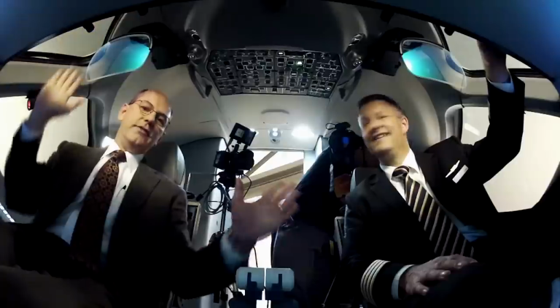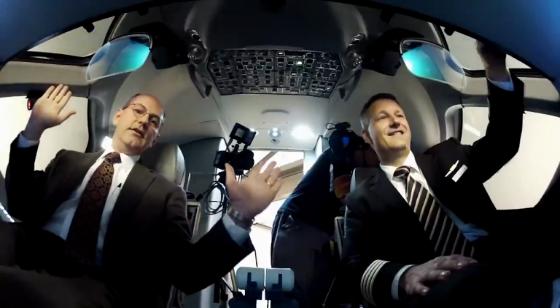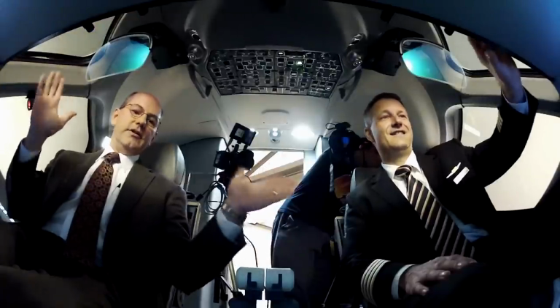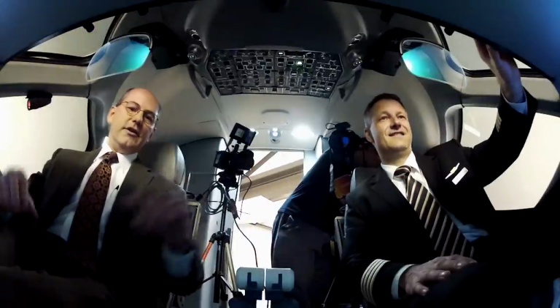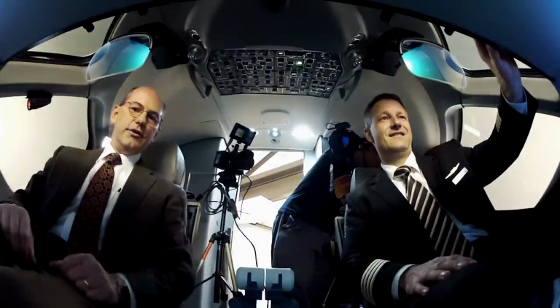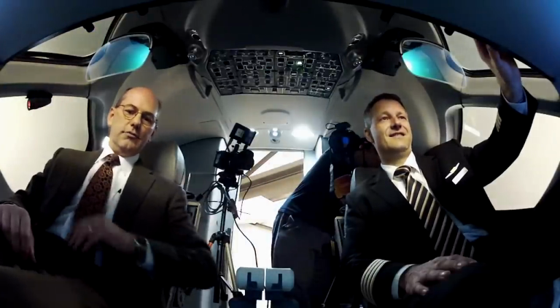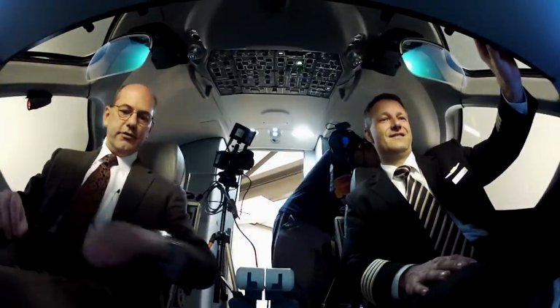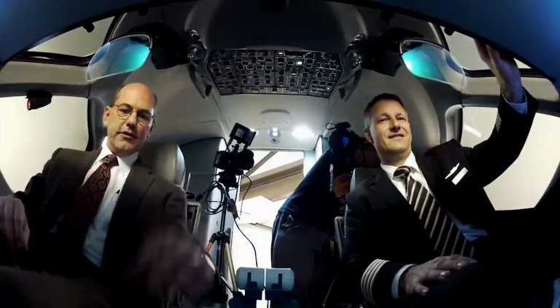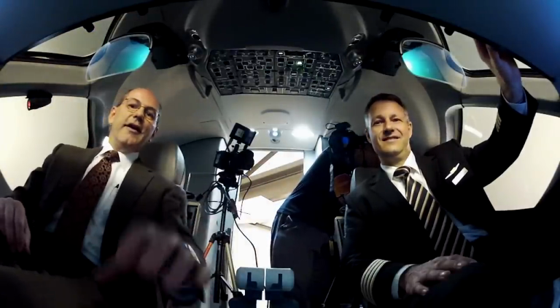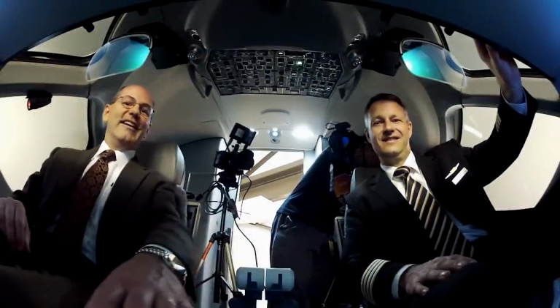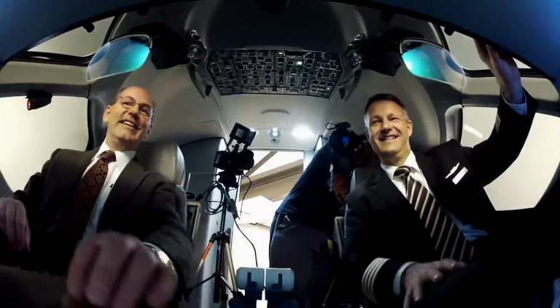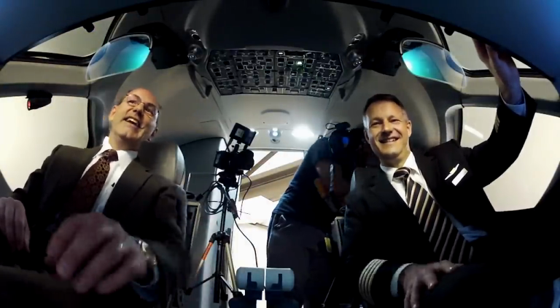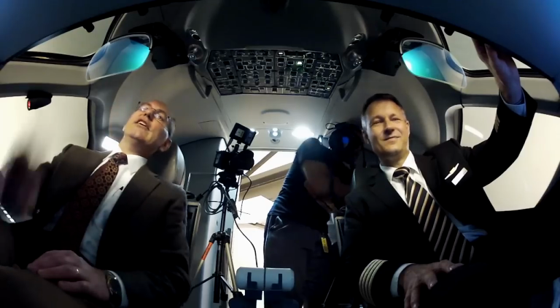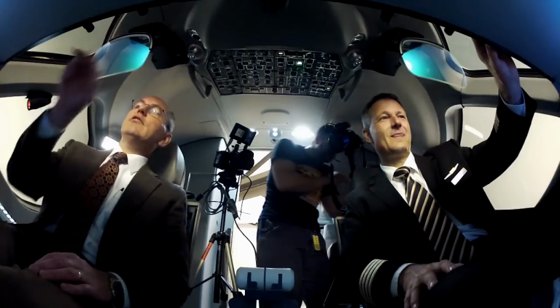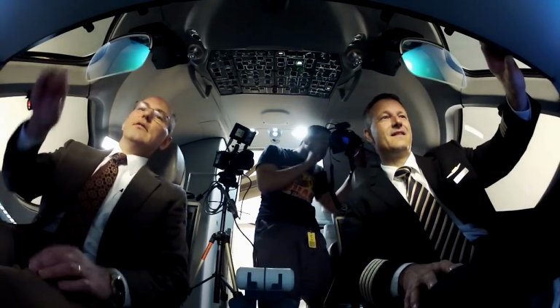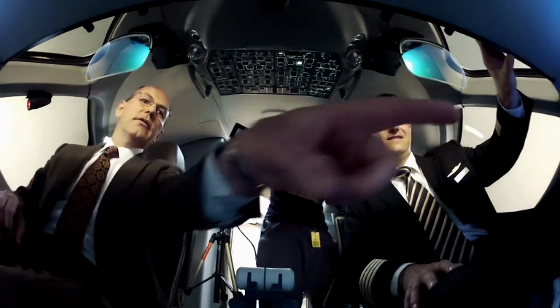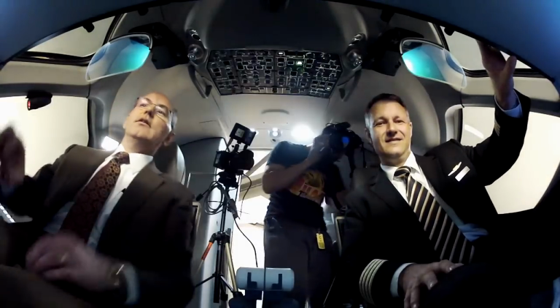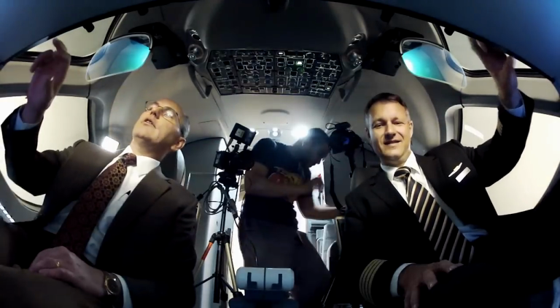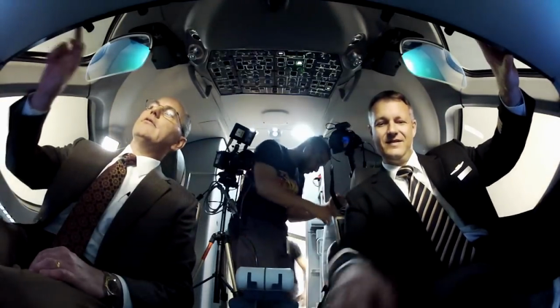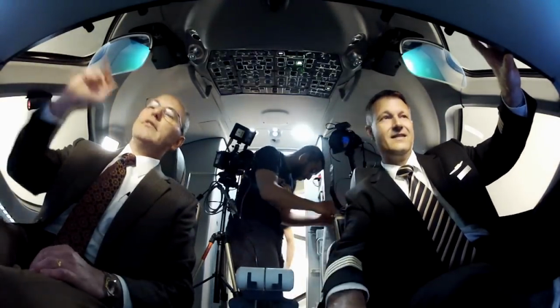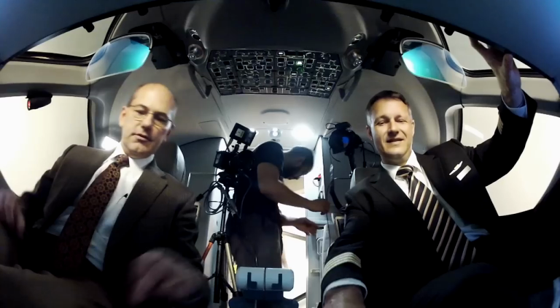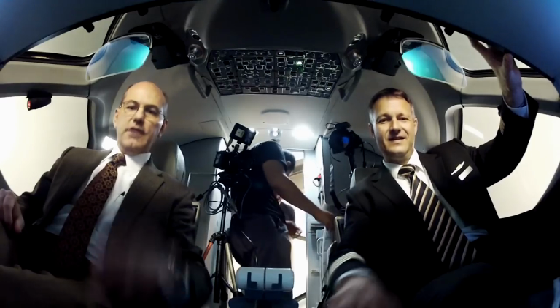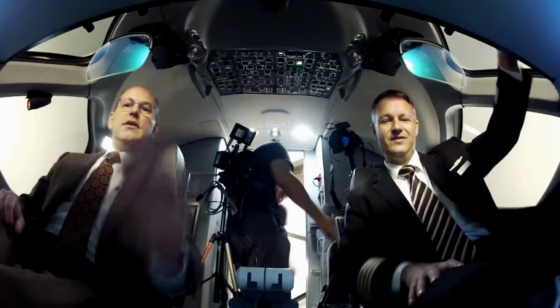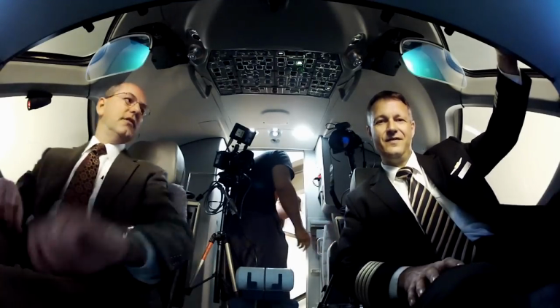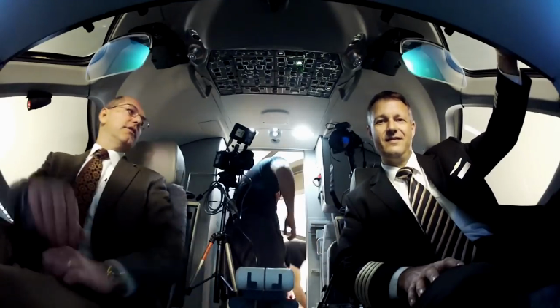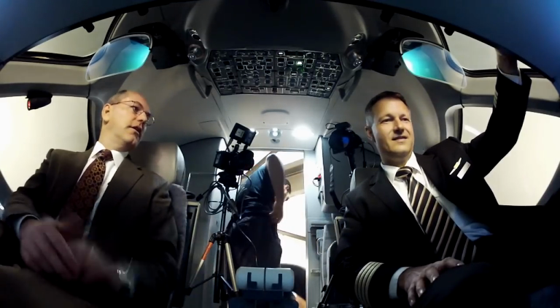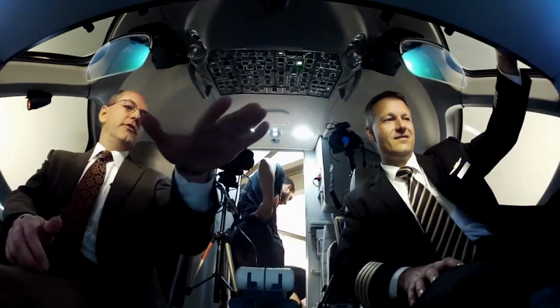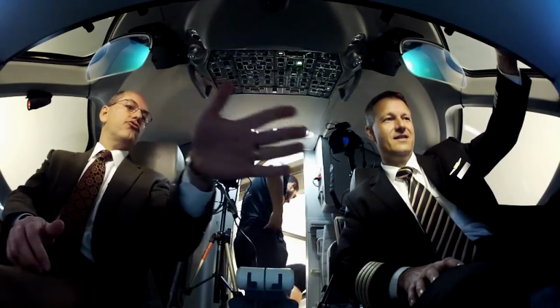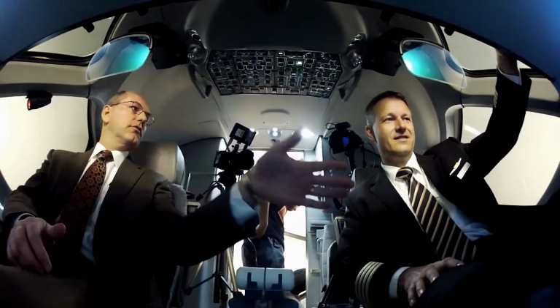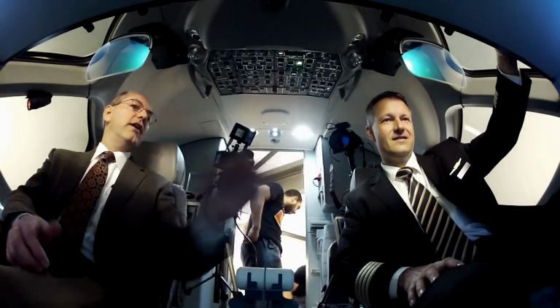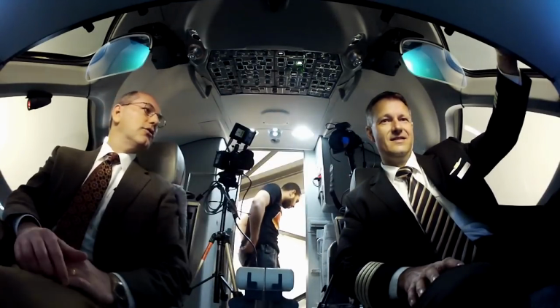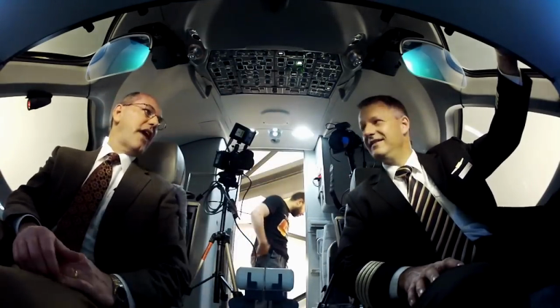So you're flying along and you're not touching anything, because a good pilot would never touch the controls. And you get the message — you read it, and it's a clearance. You accept, execute, and it's loaded. And the airplane — how cool is that?